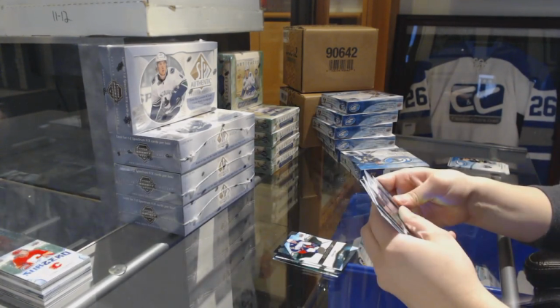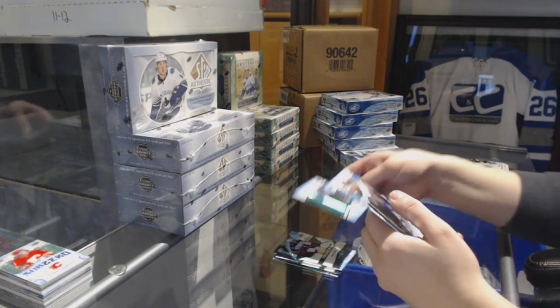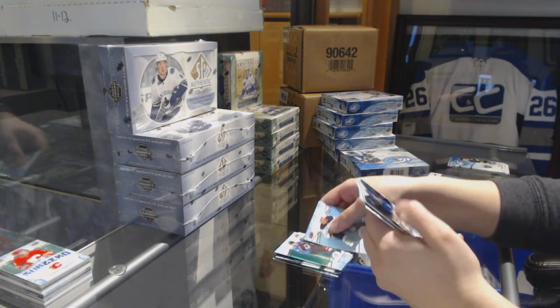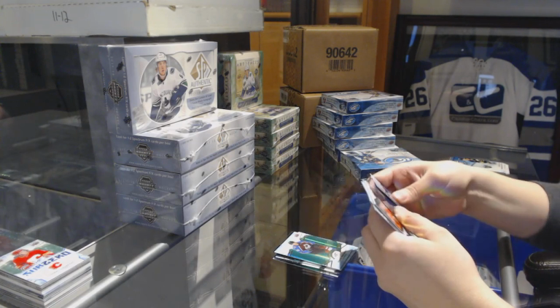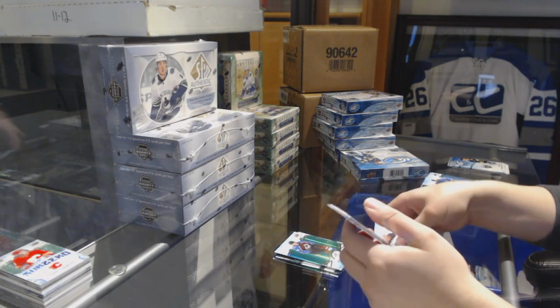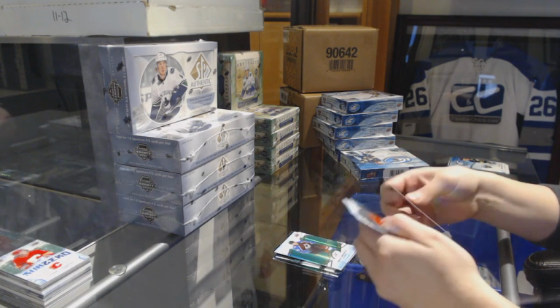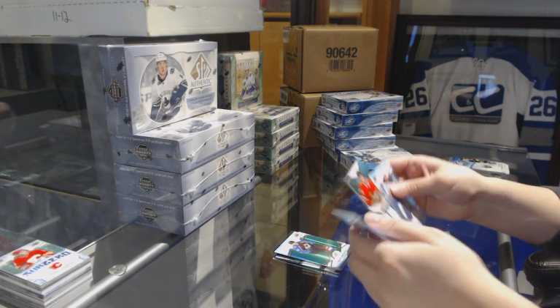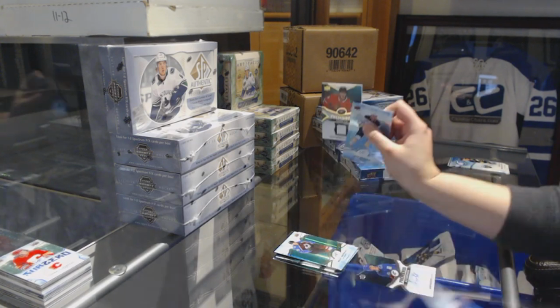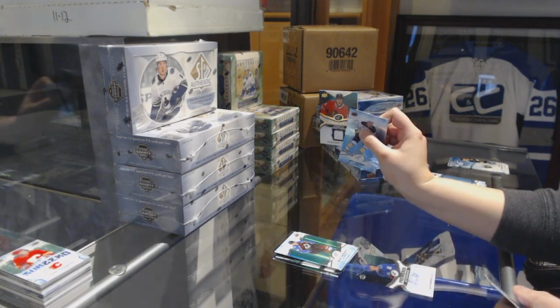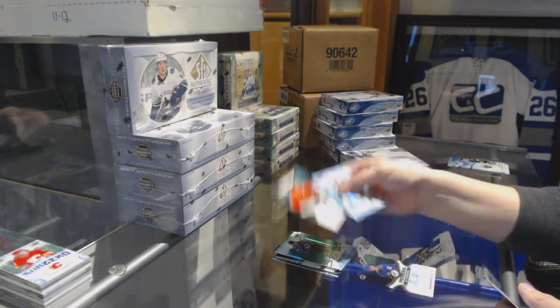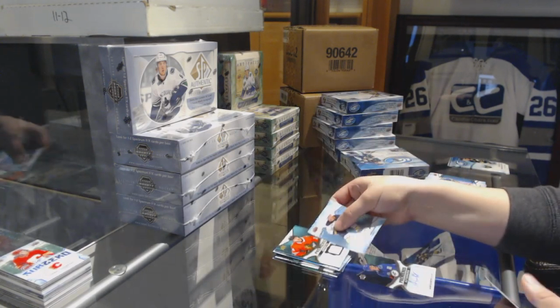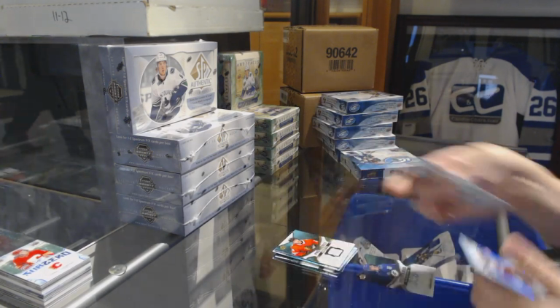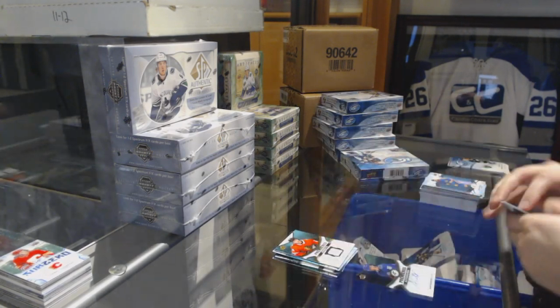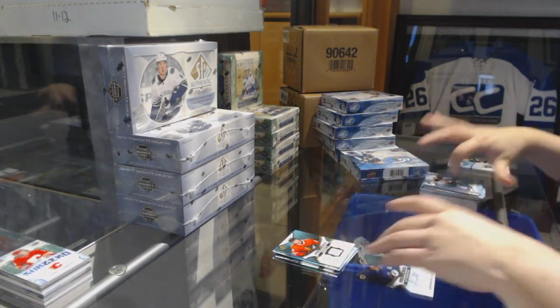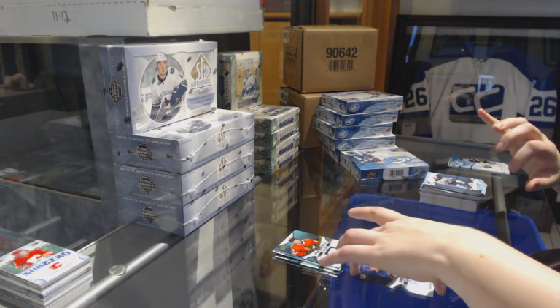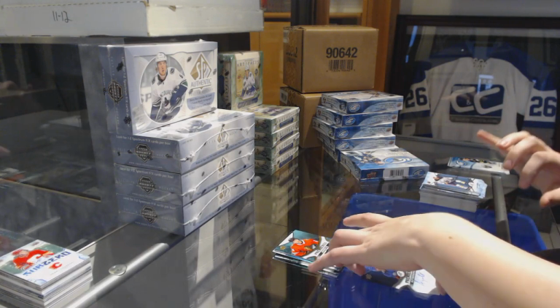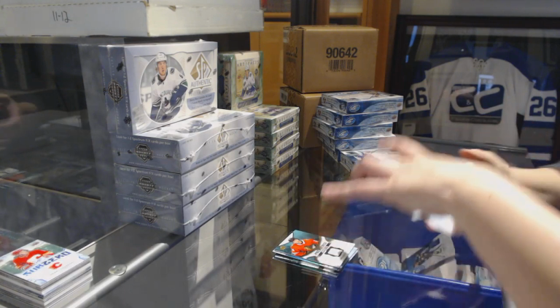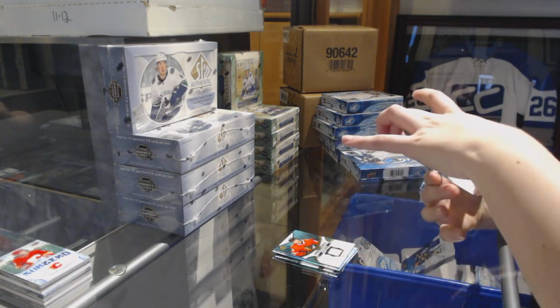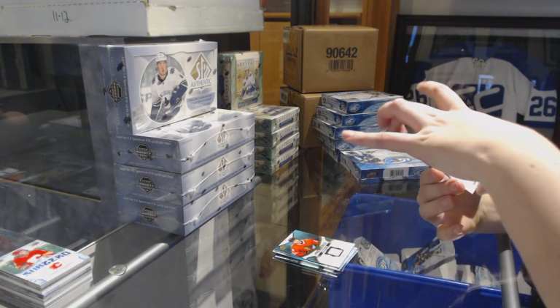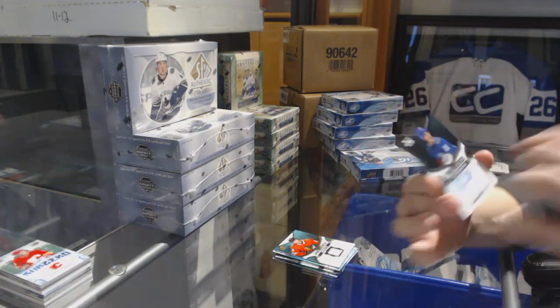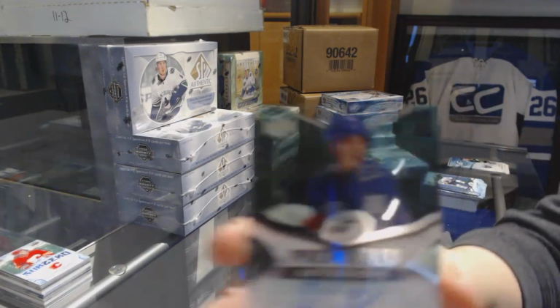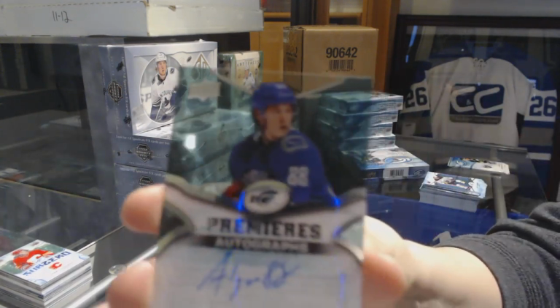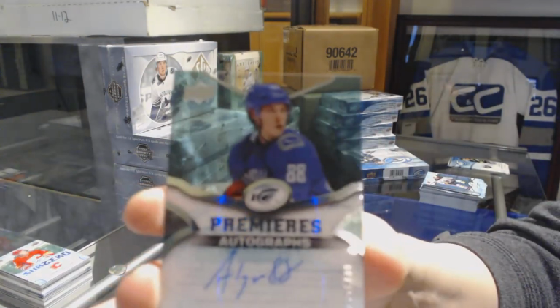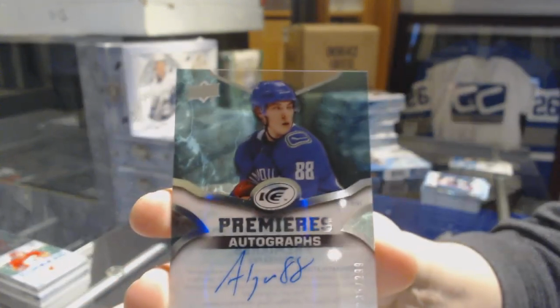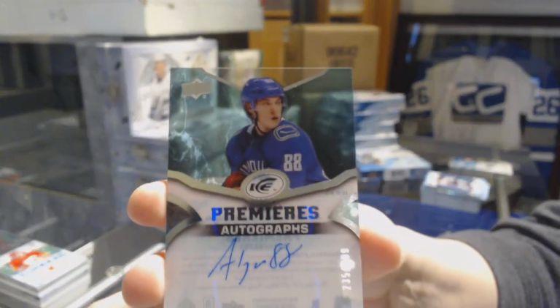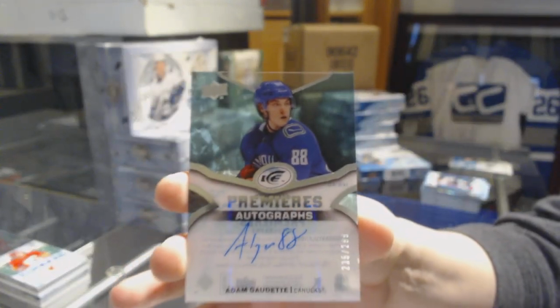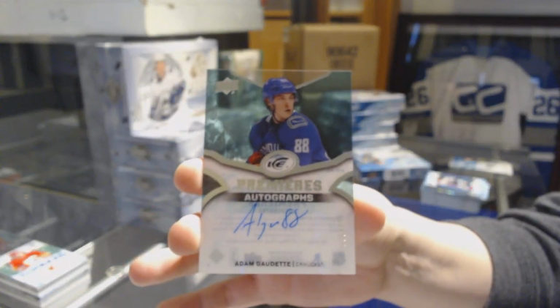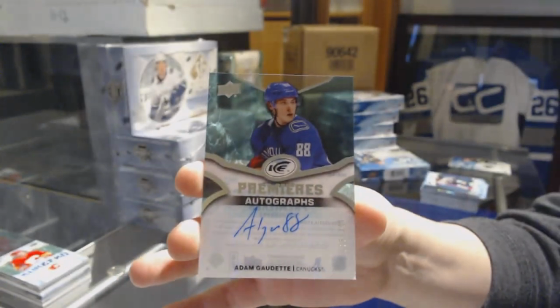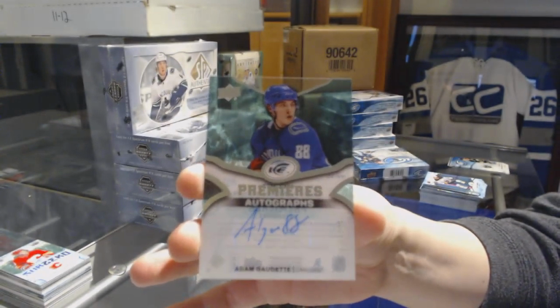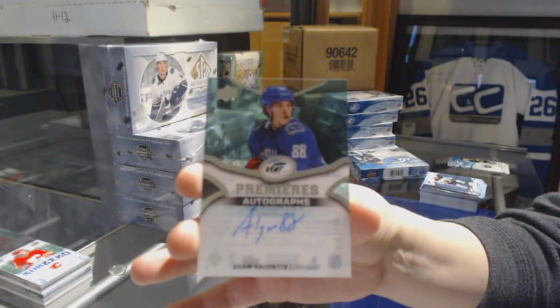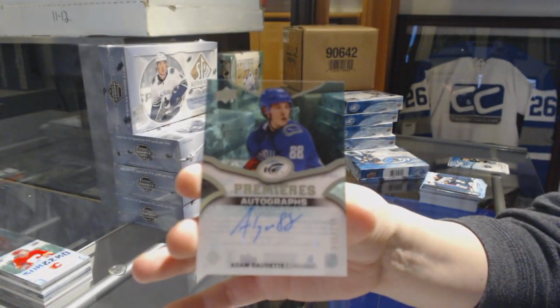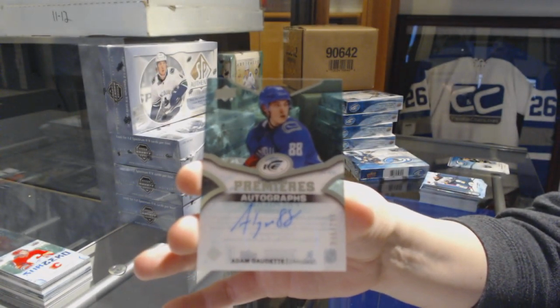Green, Mikko Rantanen for the Colorado Avalanche. Rookie jersey for the Chicago Blackhawks, Victor Edgsel. And an Ice Premieres auto numbered to 299 for the Vancouver Canucks, Adam Gaudet.